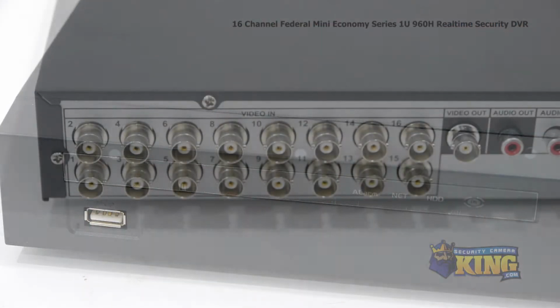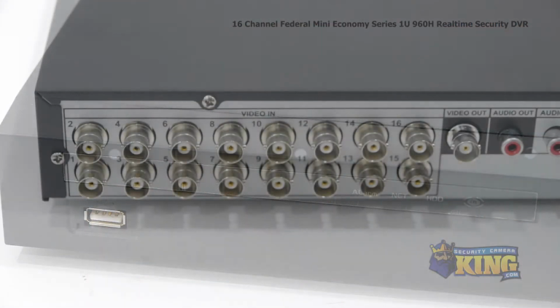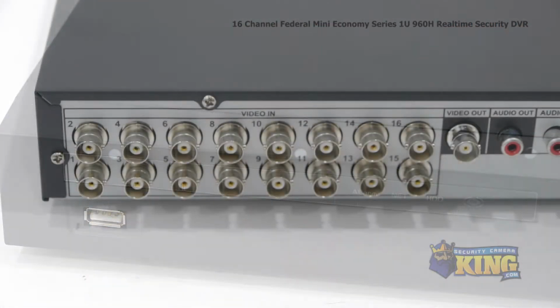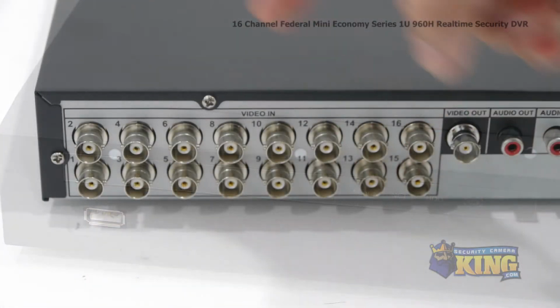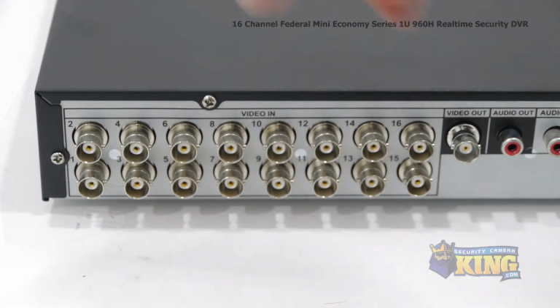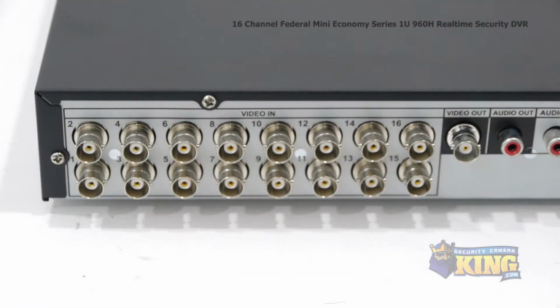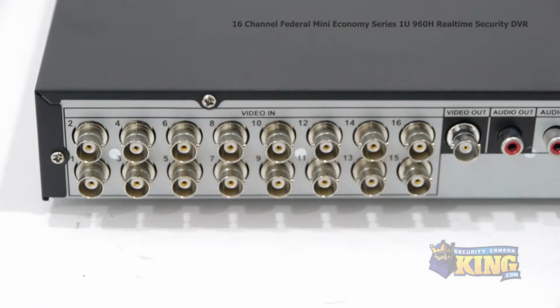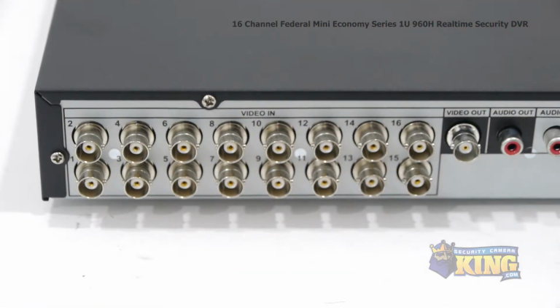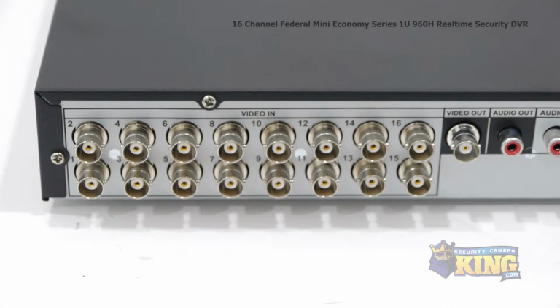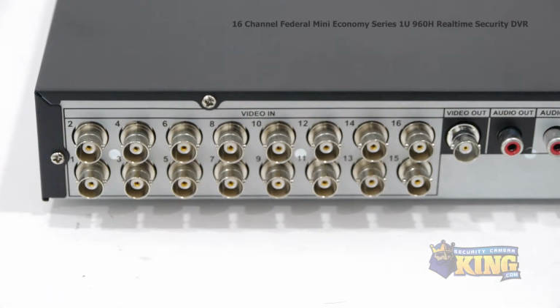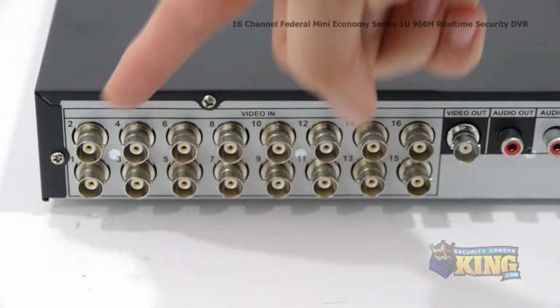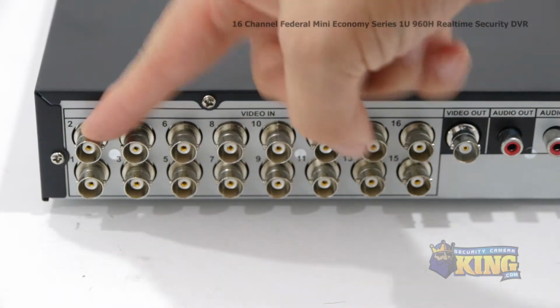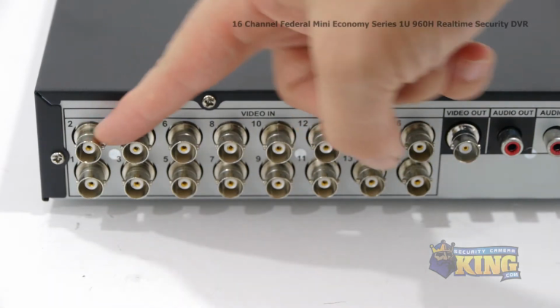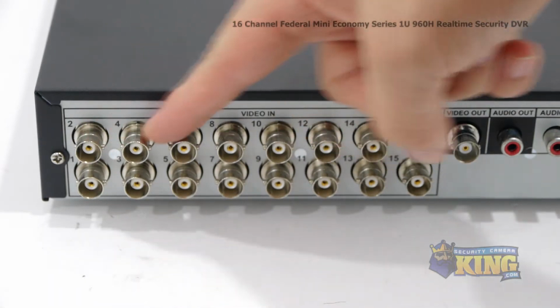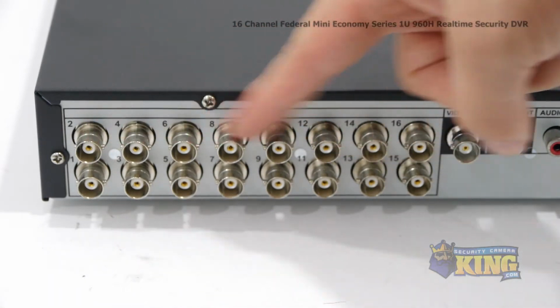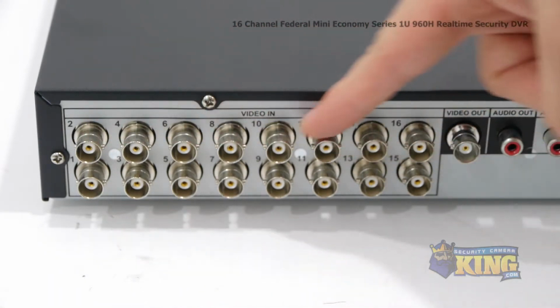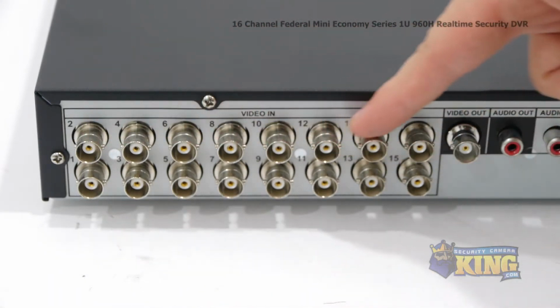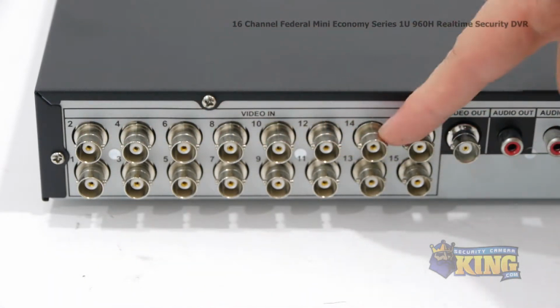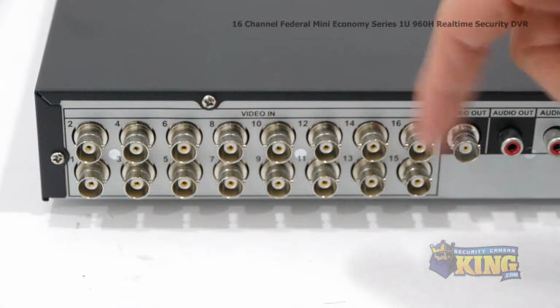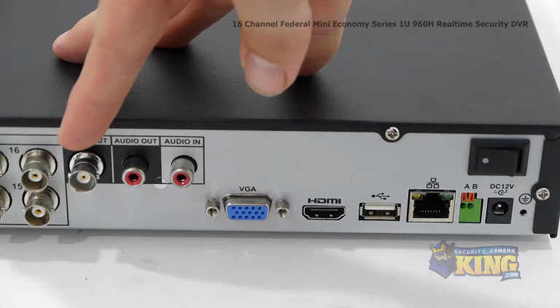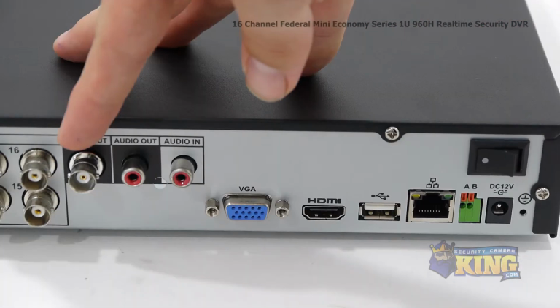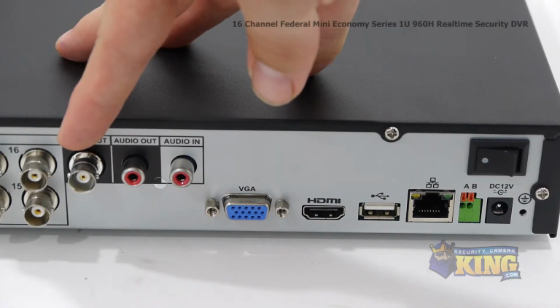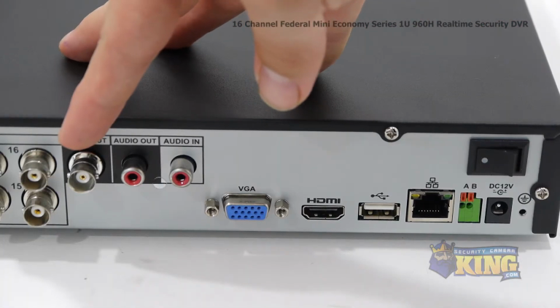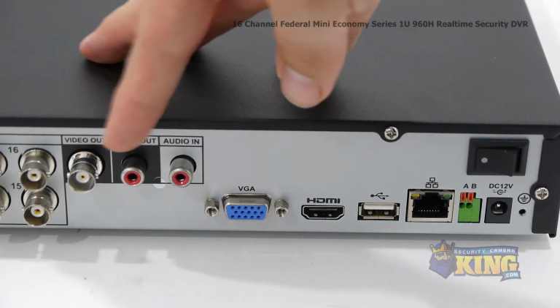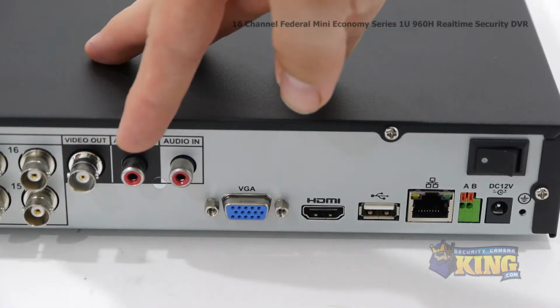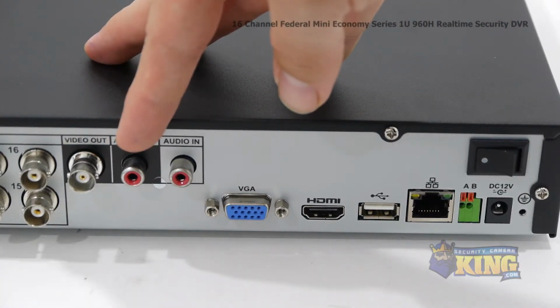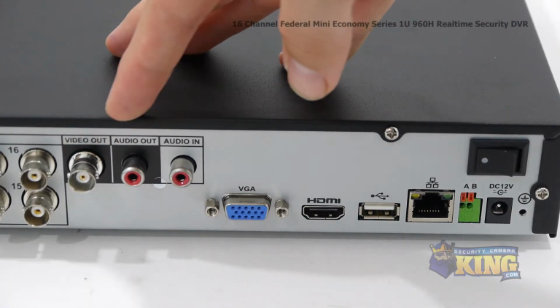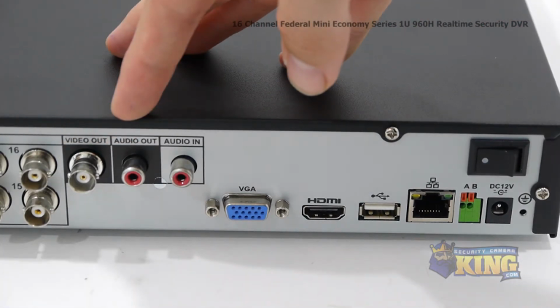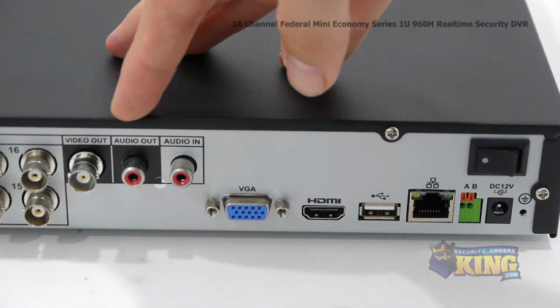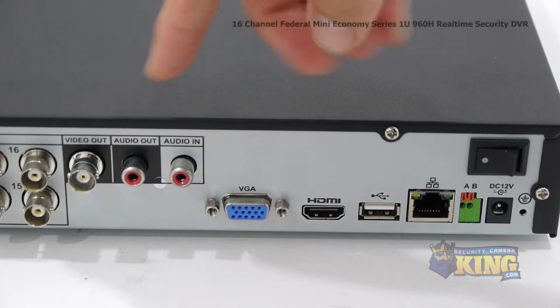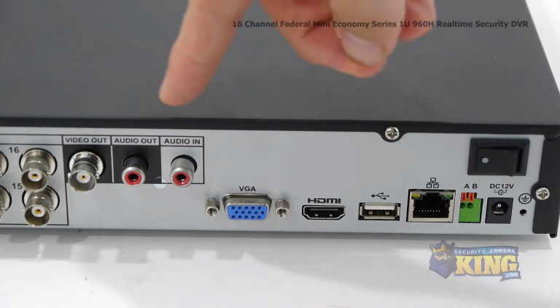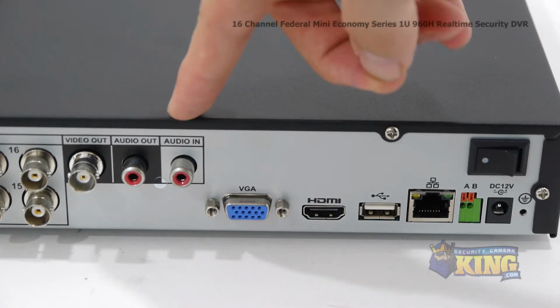Now let's take a look at the back of the DVR. This DVR has 16 video channels, video output, audio output, and audio input.